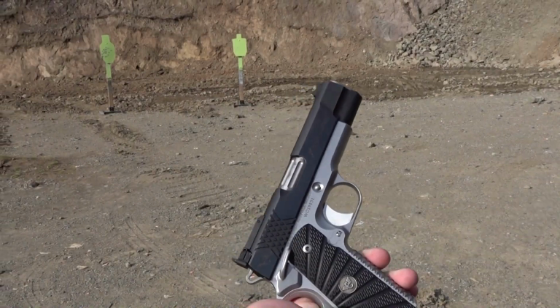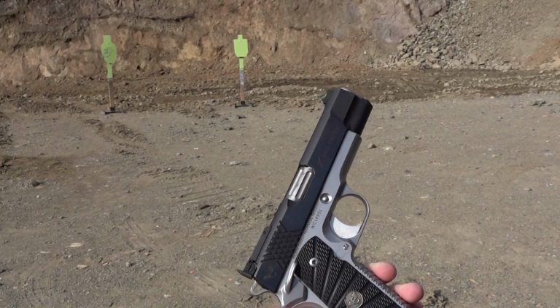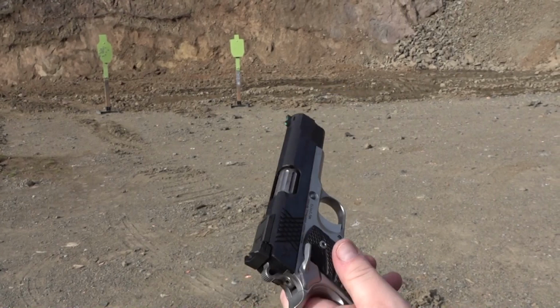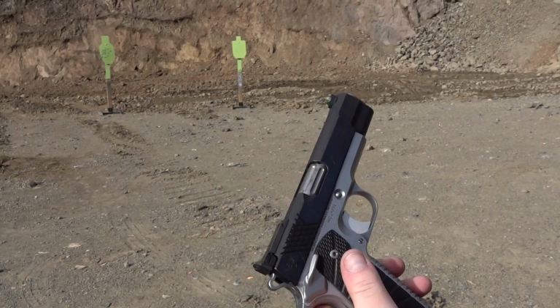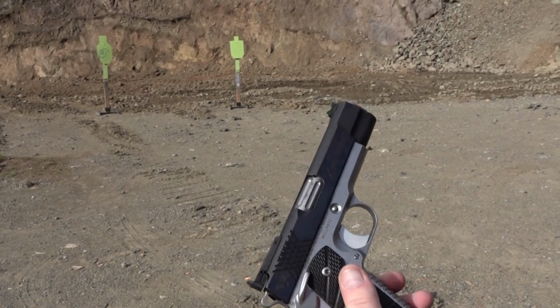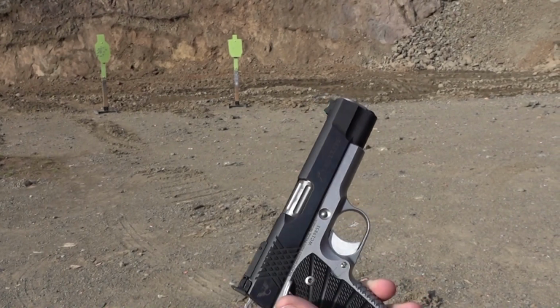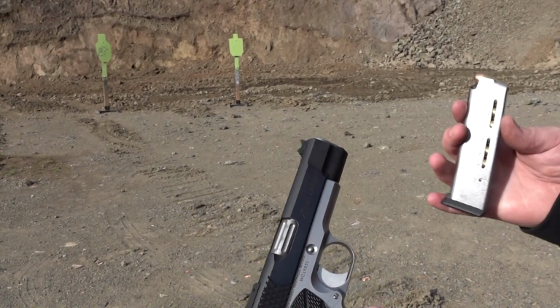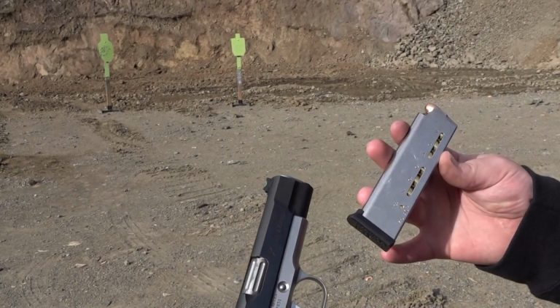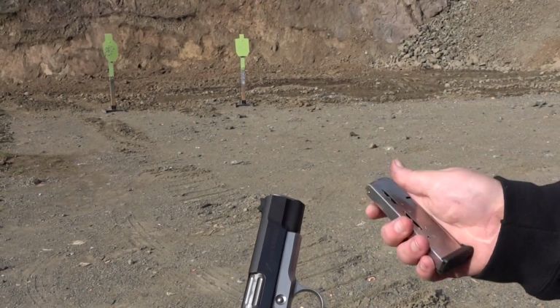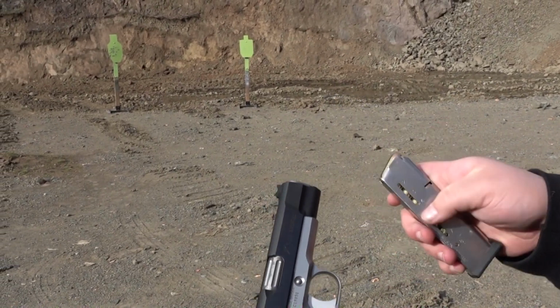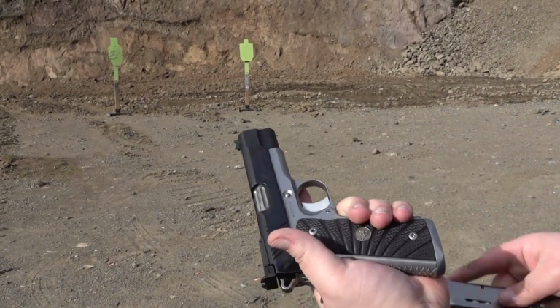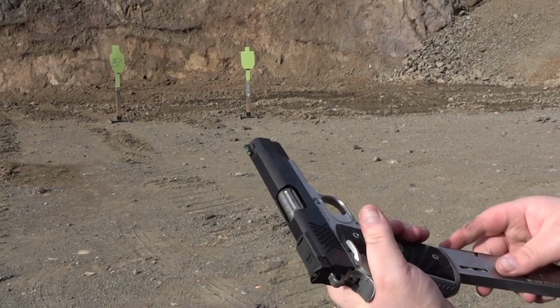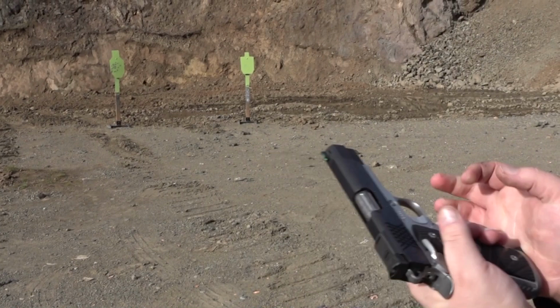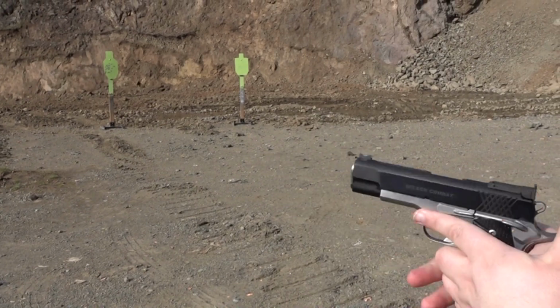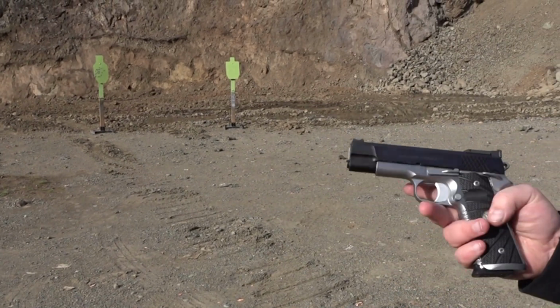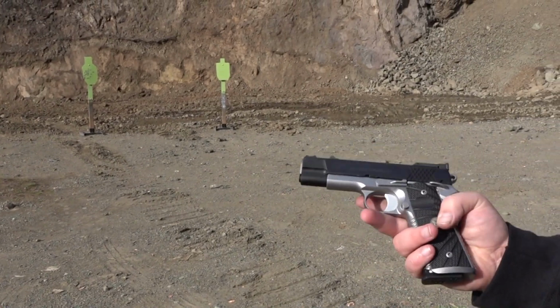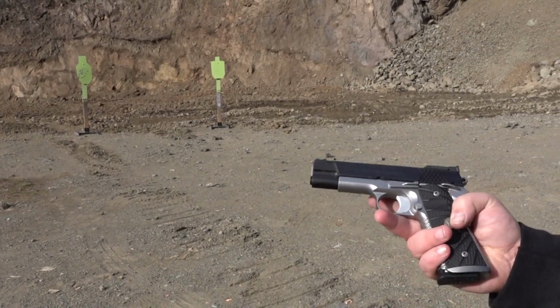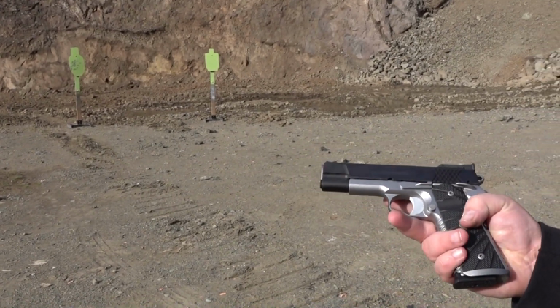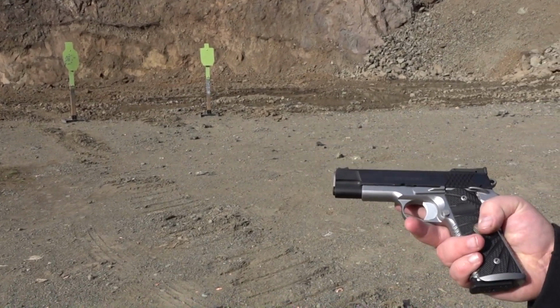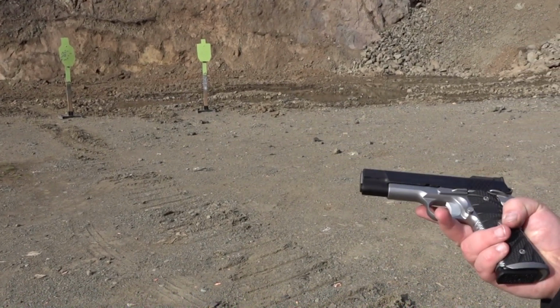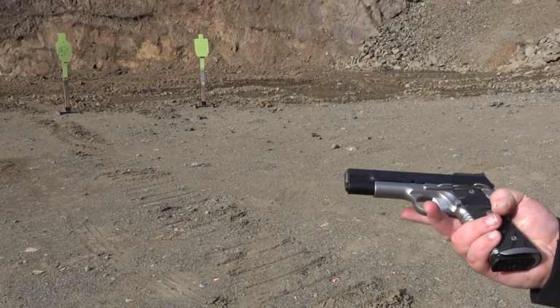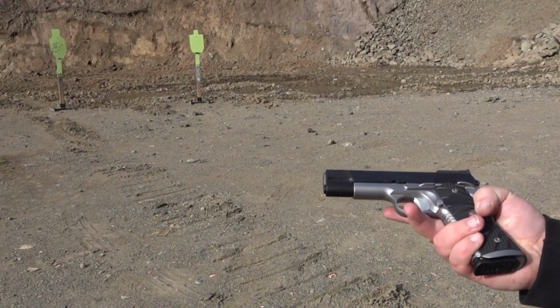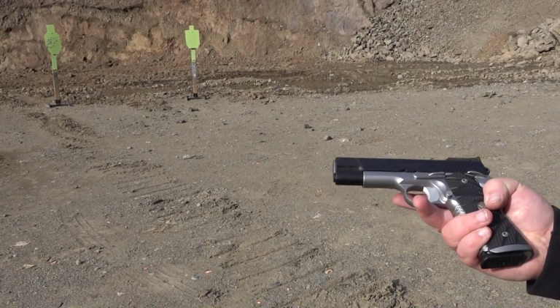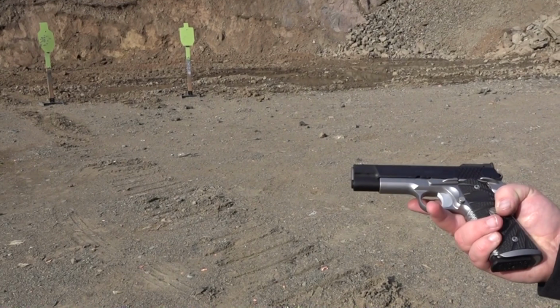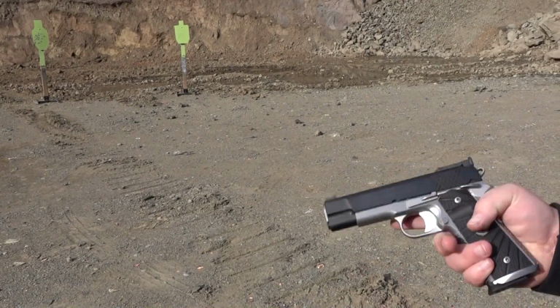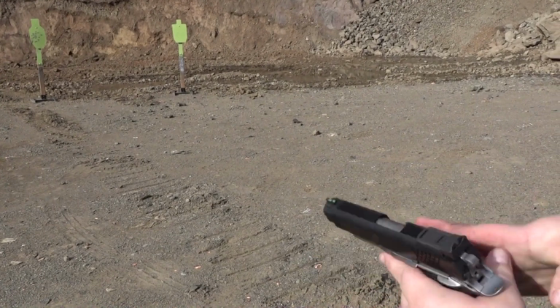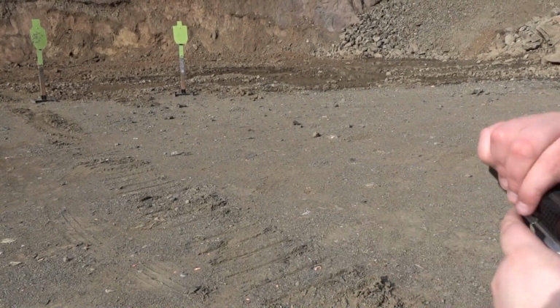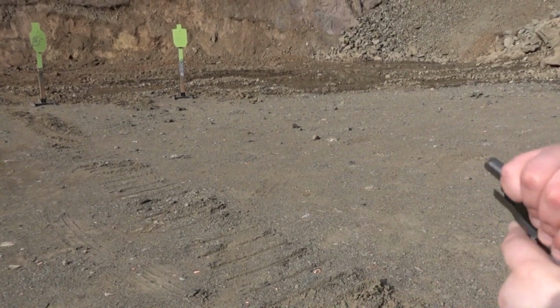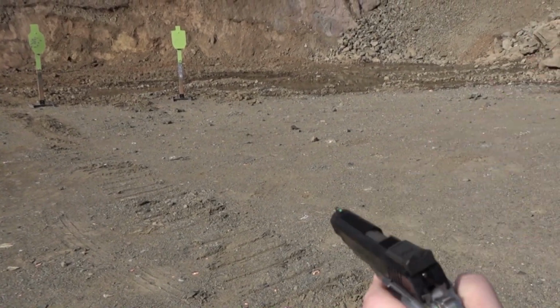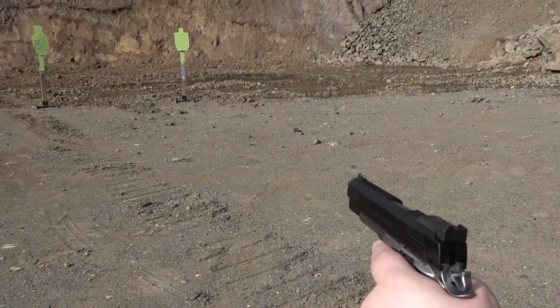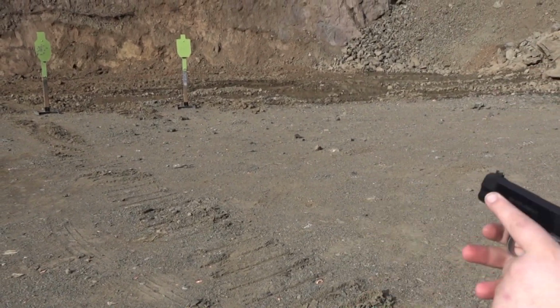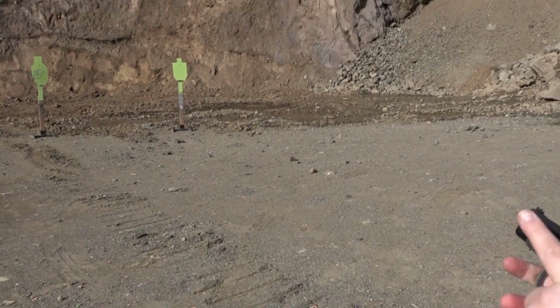All right, my custom order Wilson Combat X-TAC Elite — first mag for me here, an ETM mag. This pistol came with three mags, by the way, which I was very surprised. I thought that Wilsons only come with two, but it came with three. I was very surprised — I didn't know that.